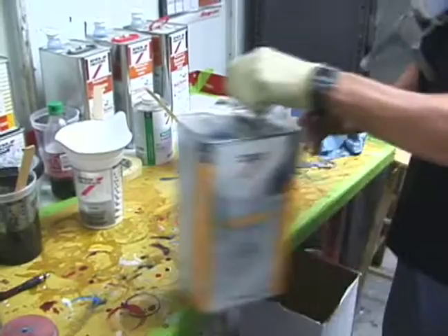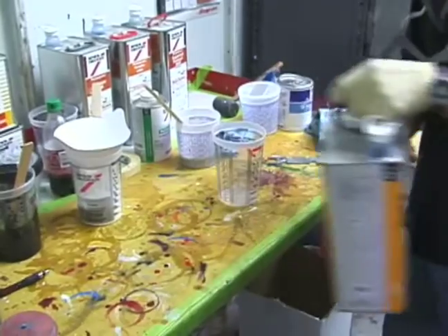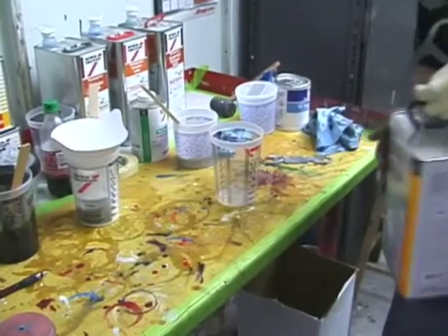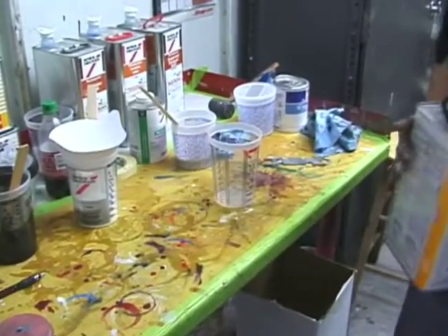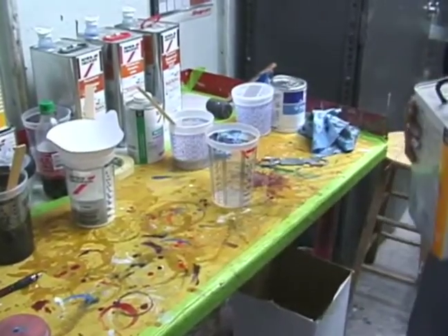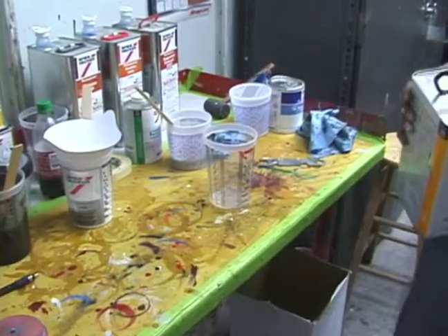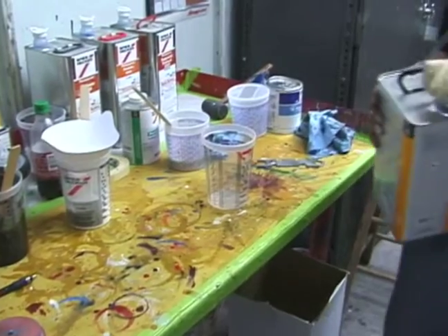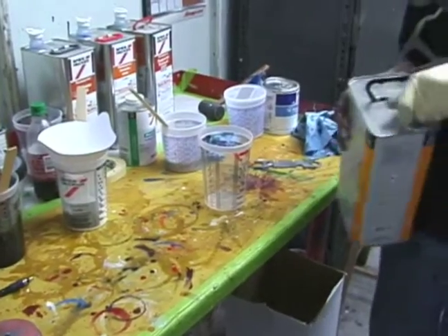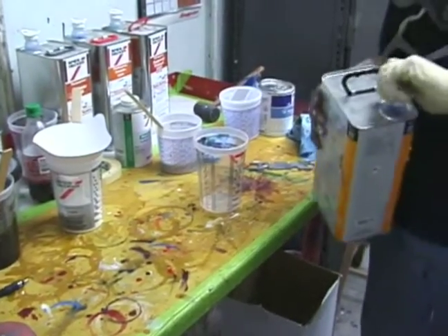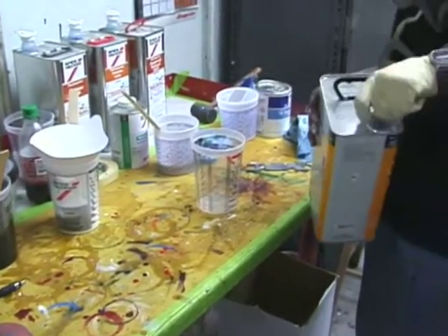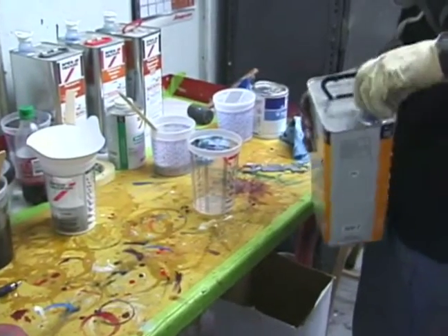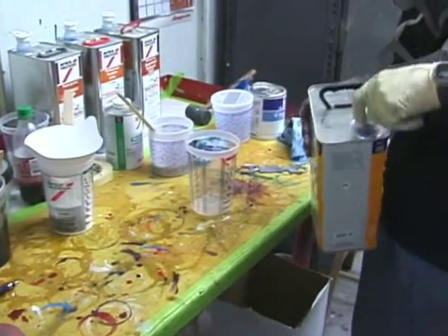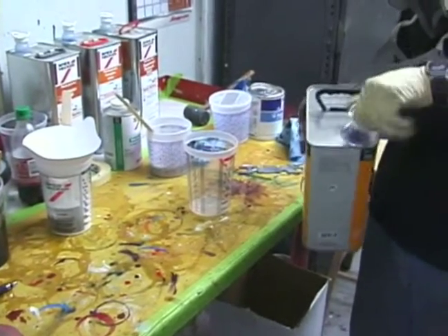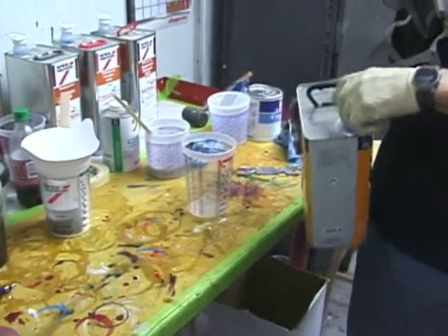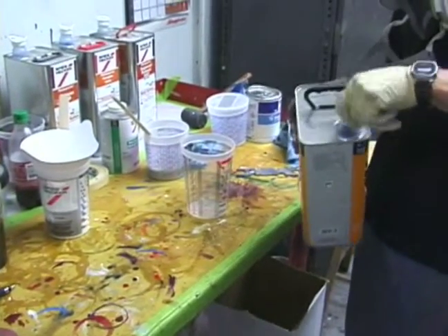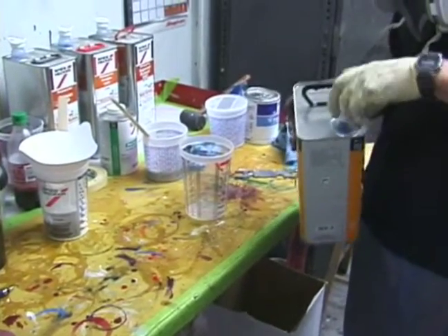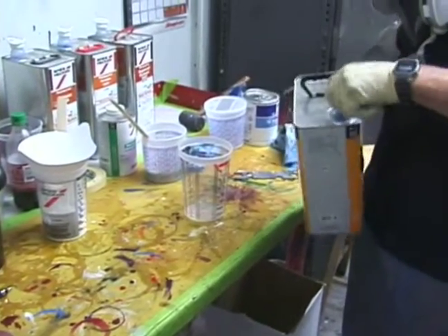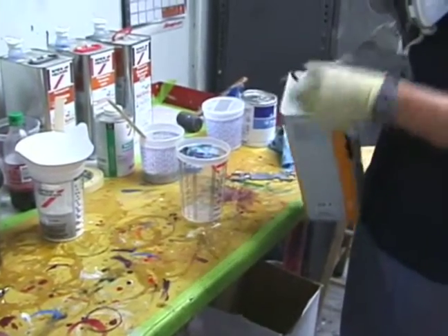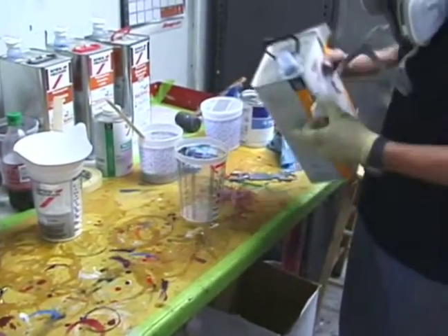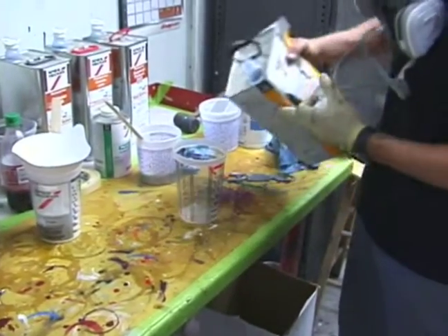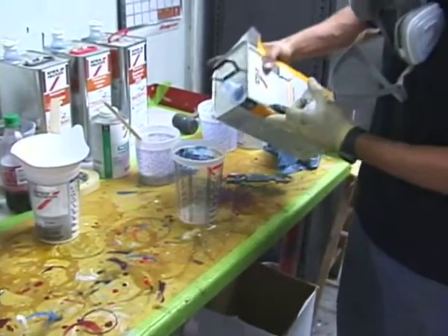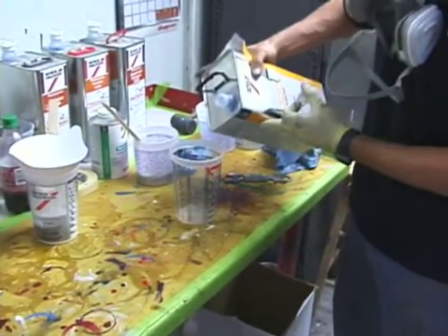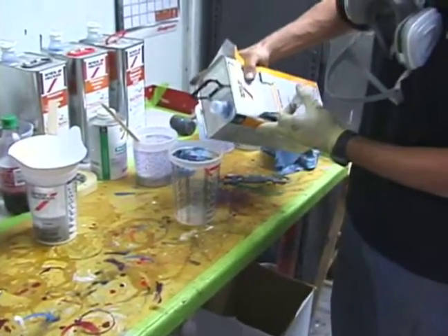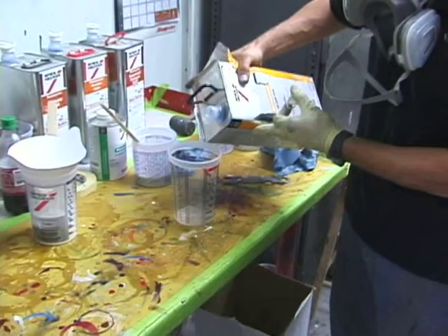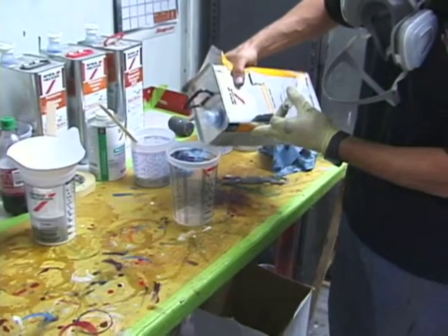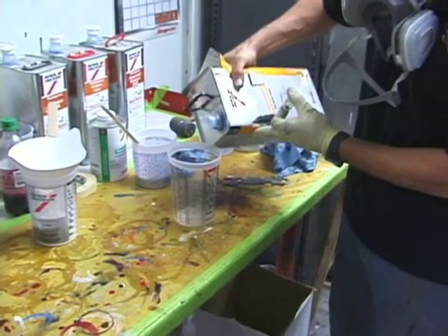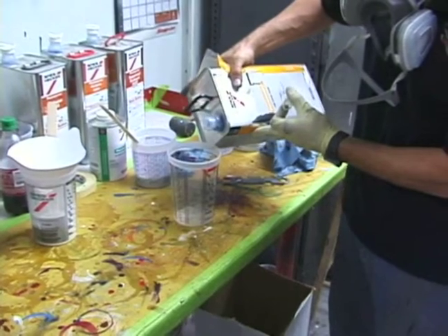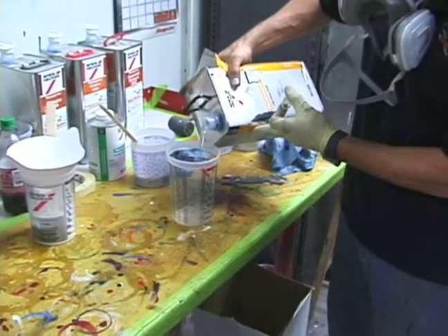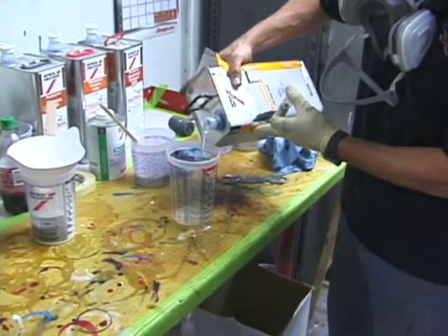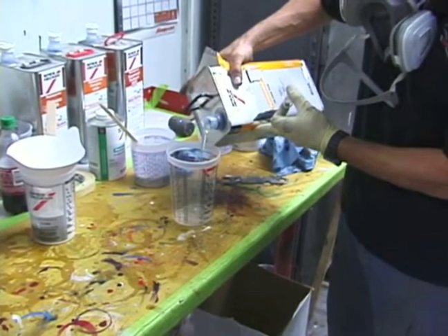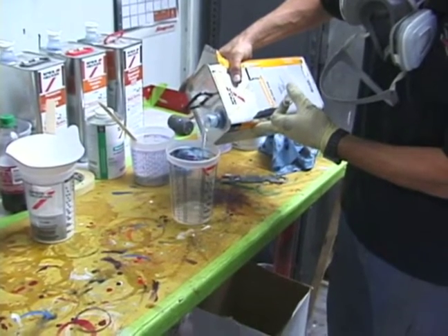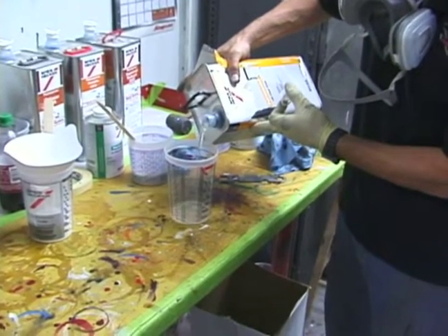Our next step in painting is mixing the clear coat. The clear coat provides the final protection and the final gloss.